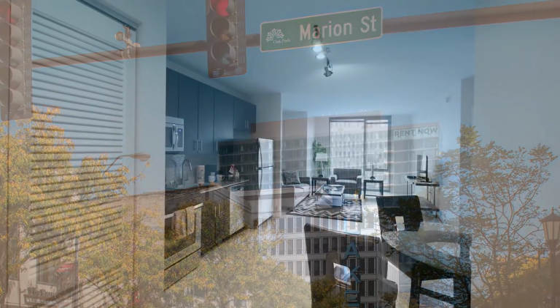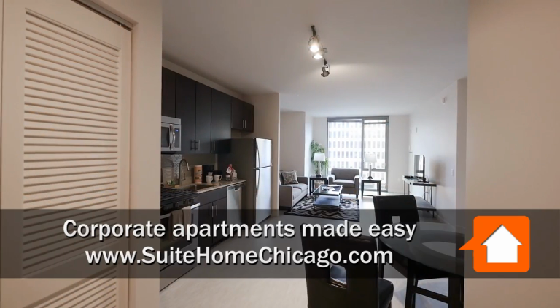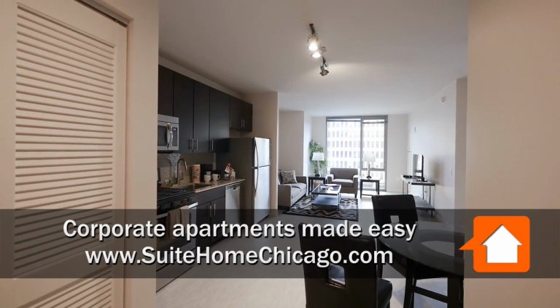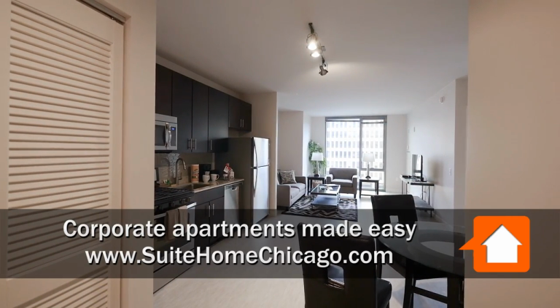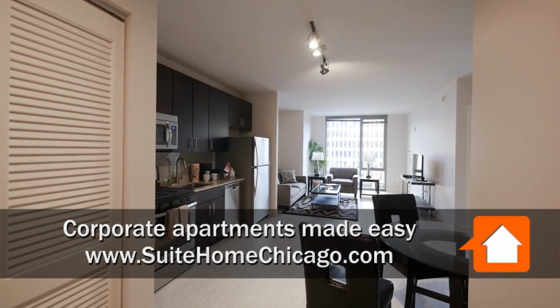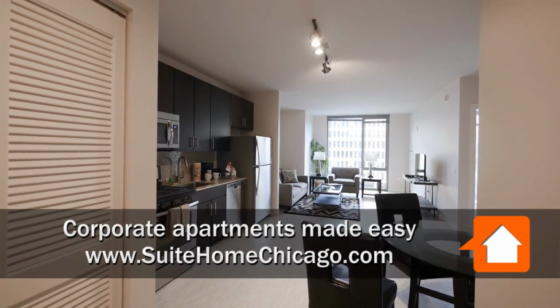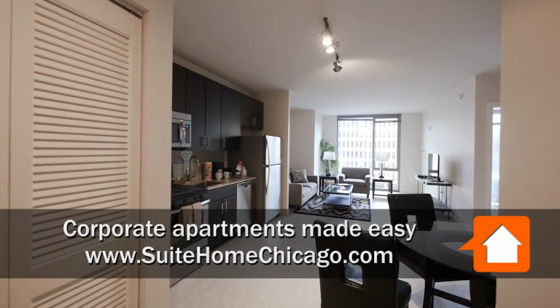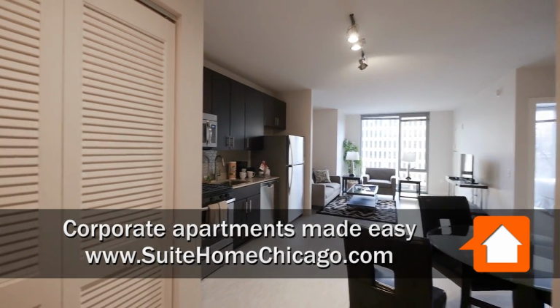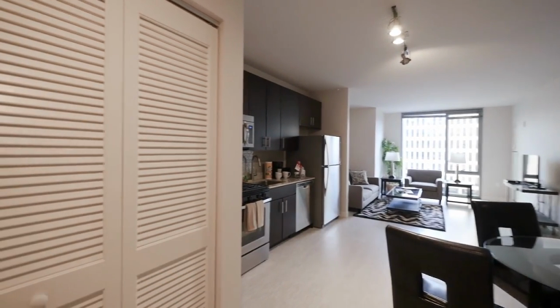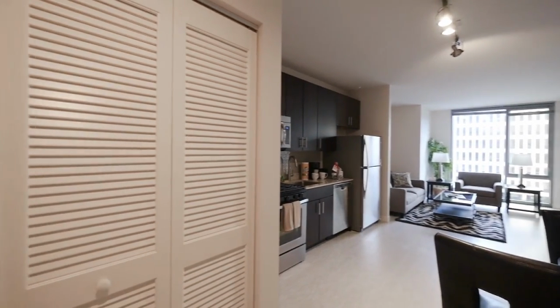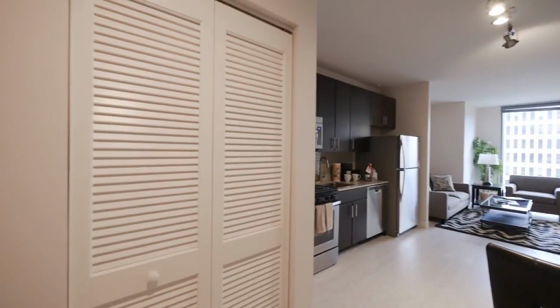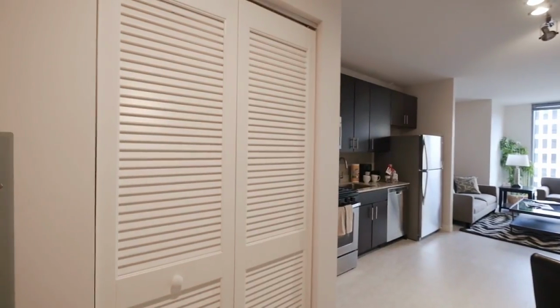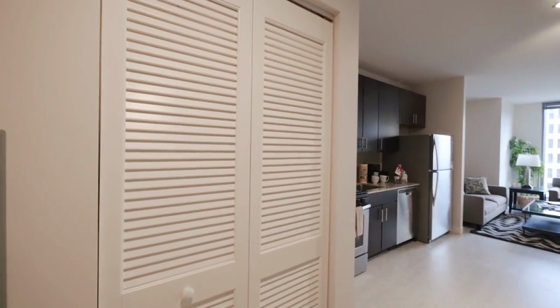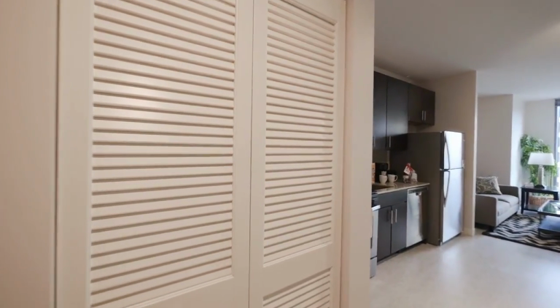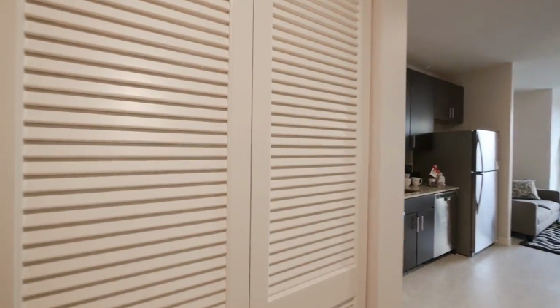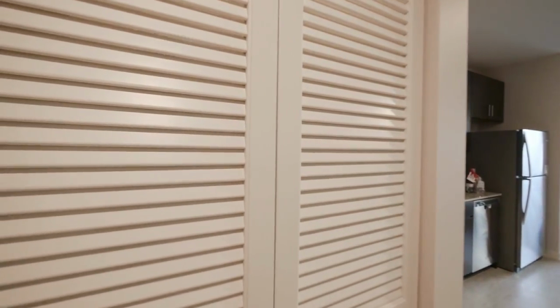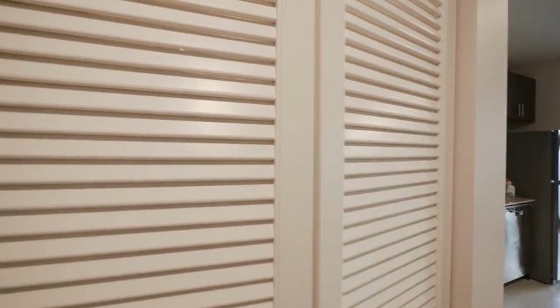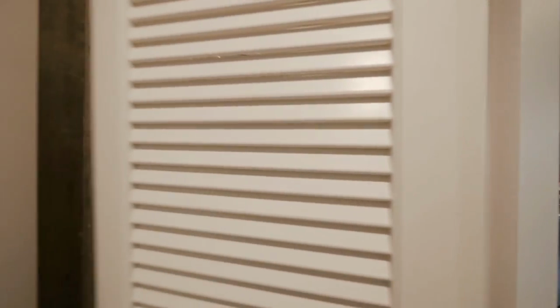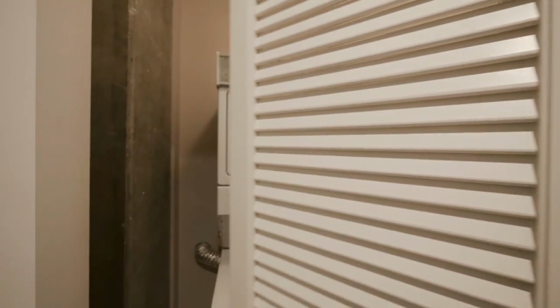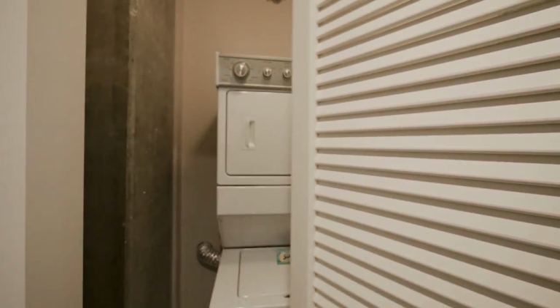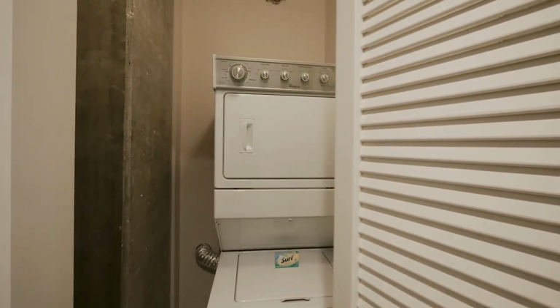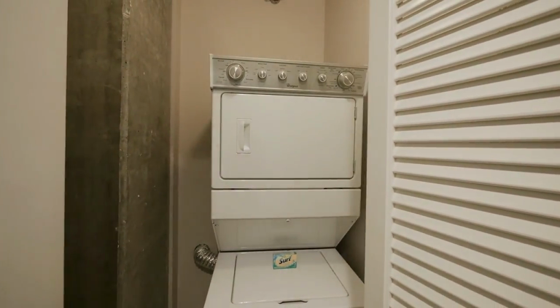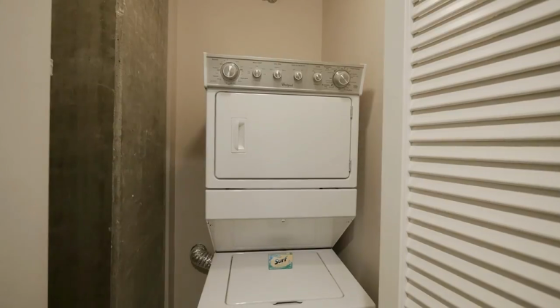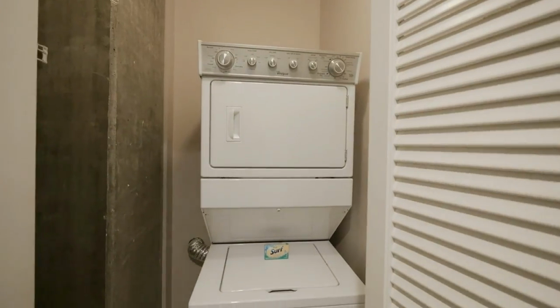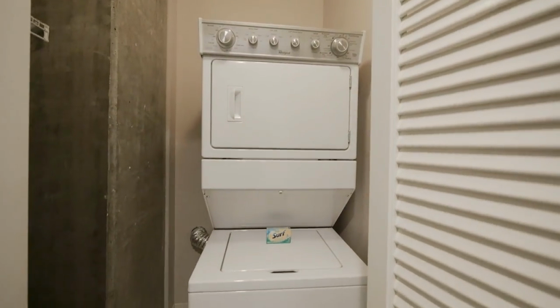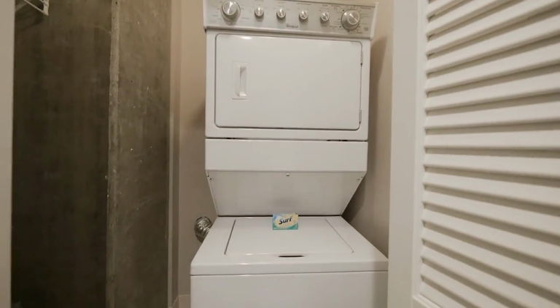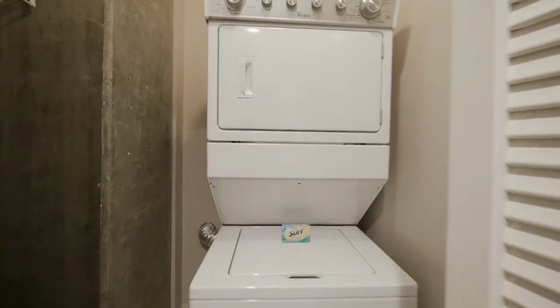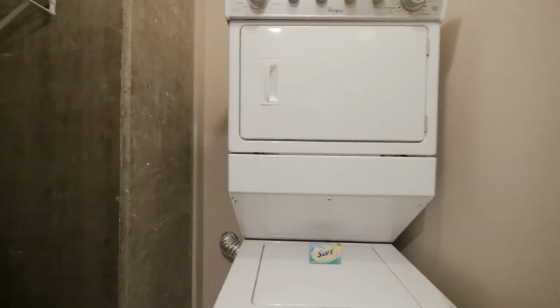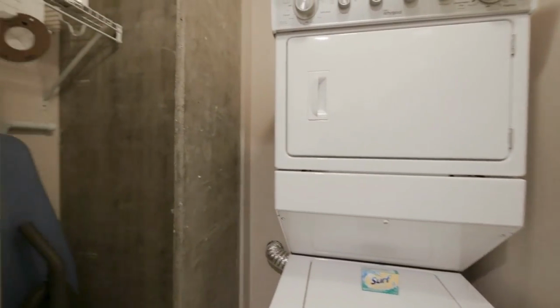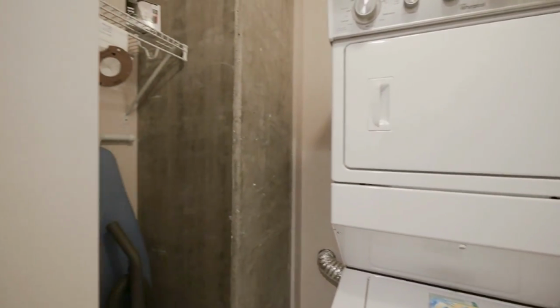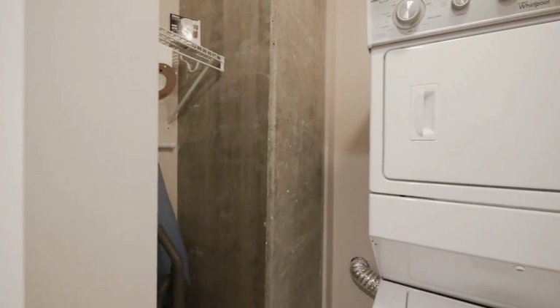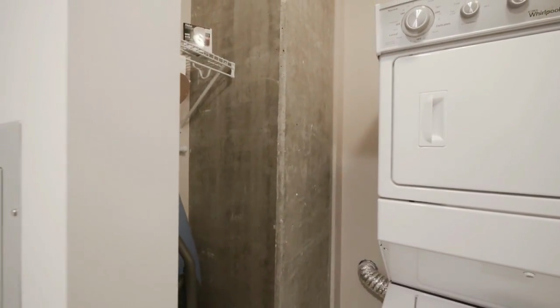I'm in the foyer of unit 506. There's a louver door off to my left, with a full-size stackable washer-dryer and additional storage space behind it.